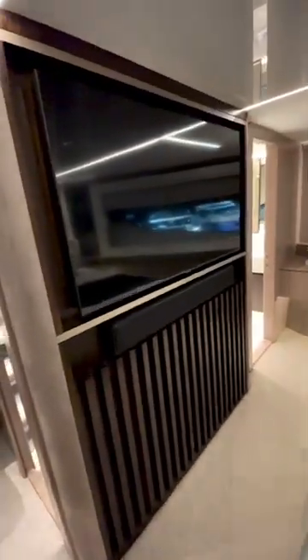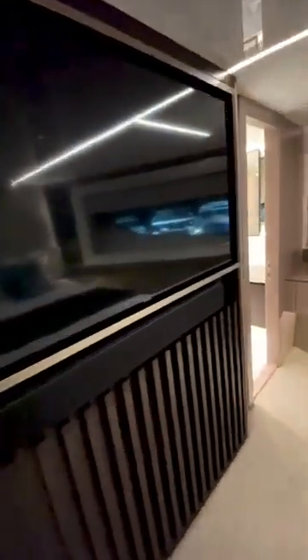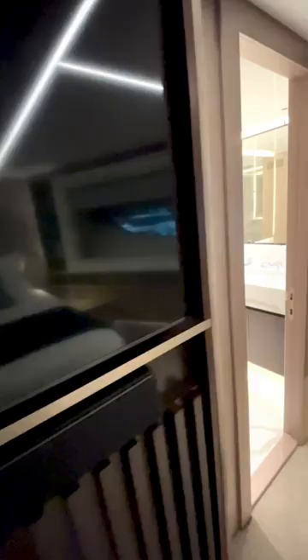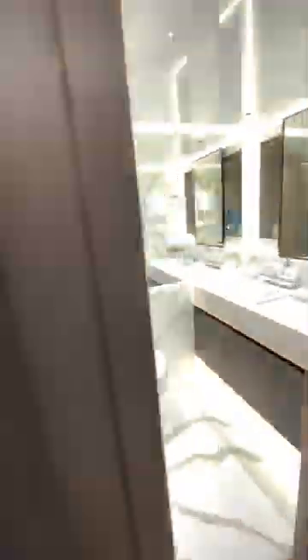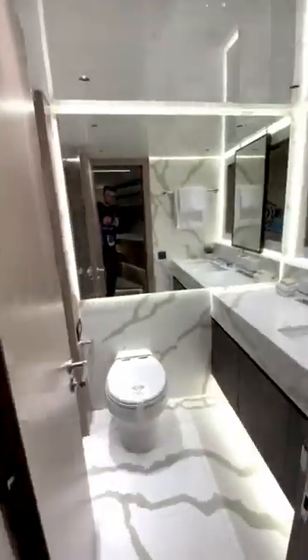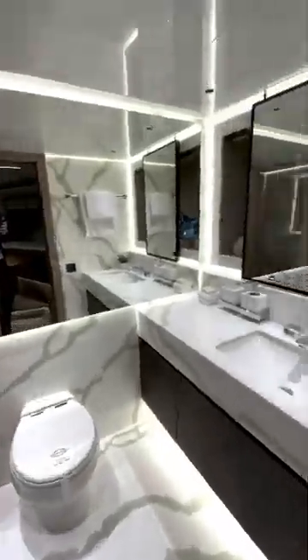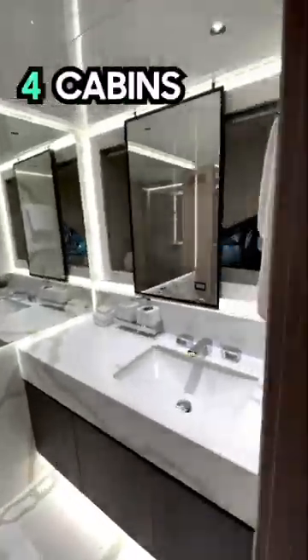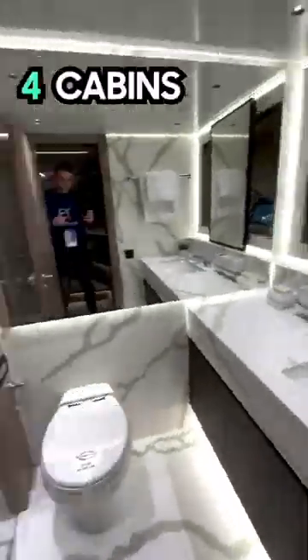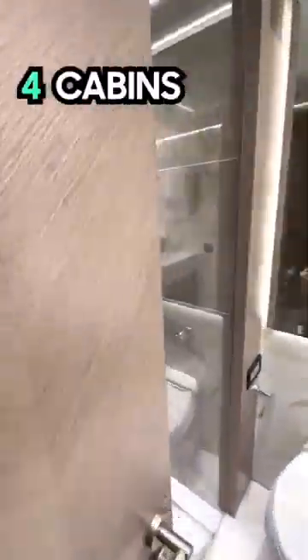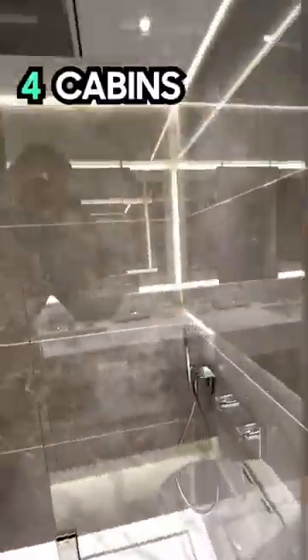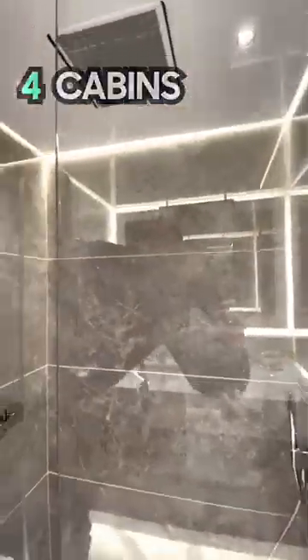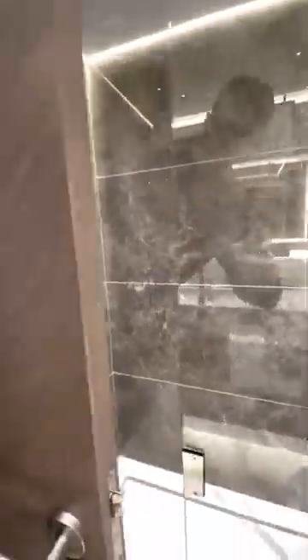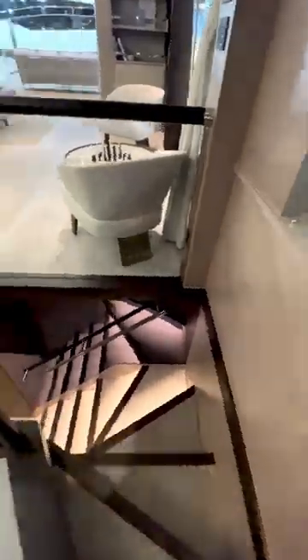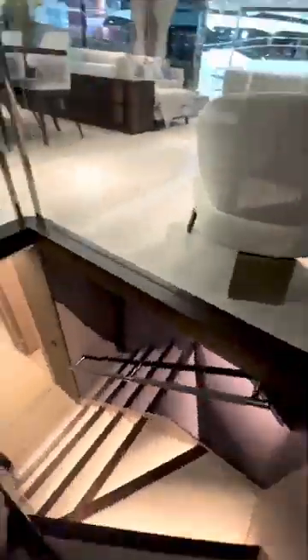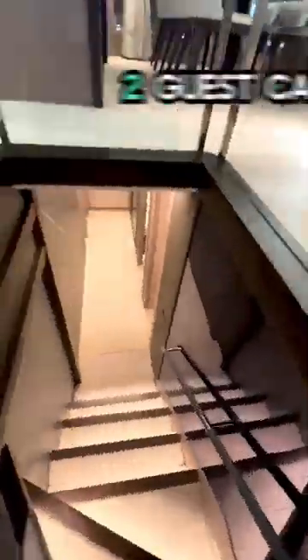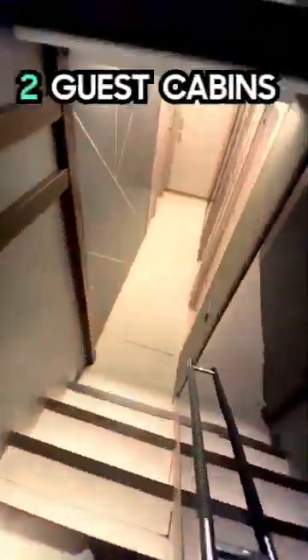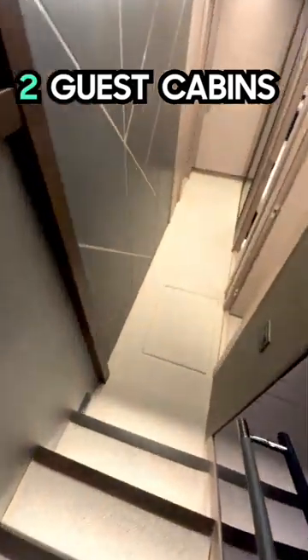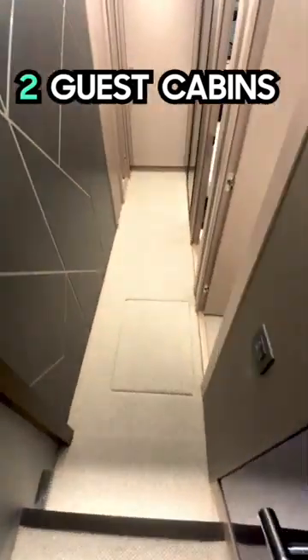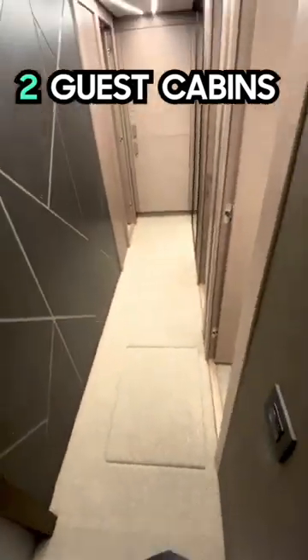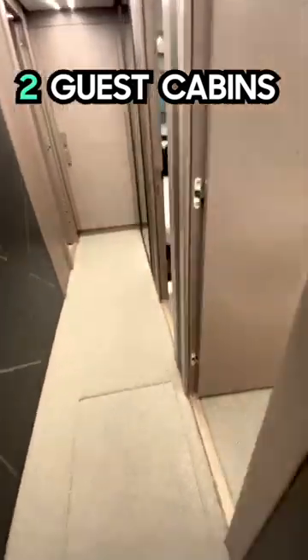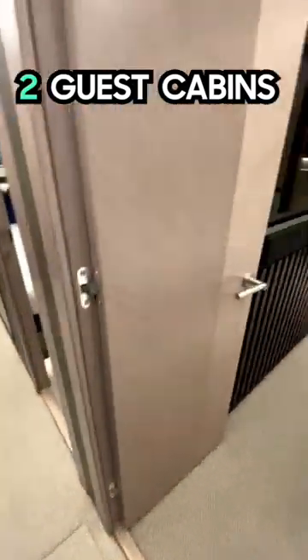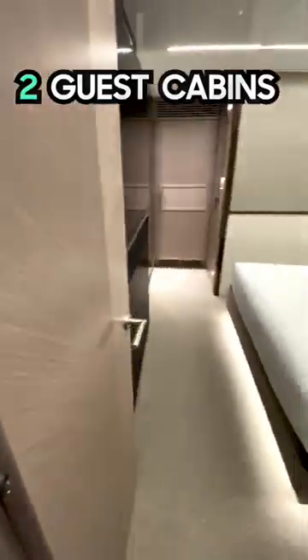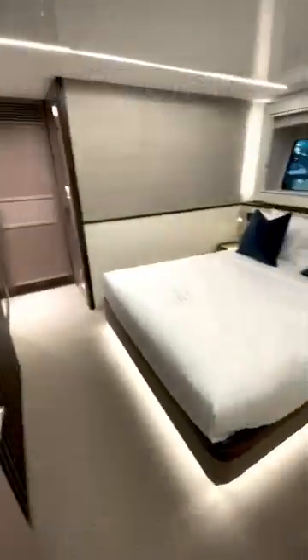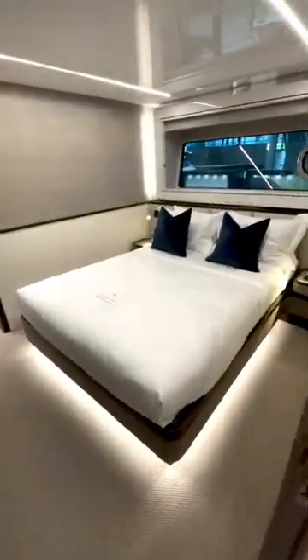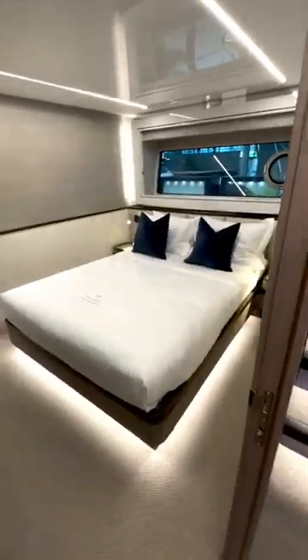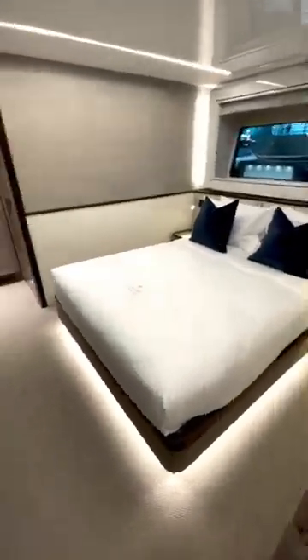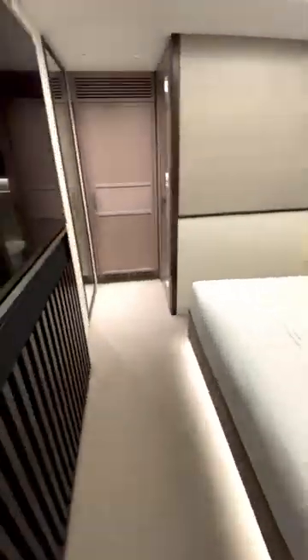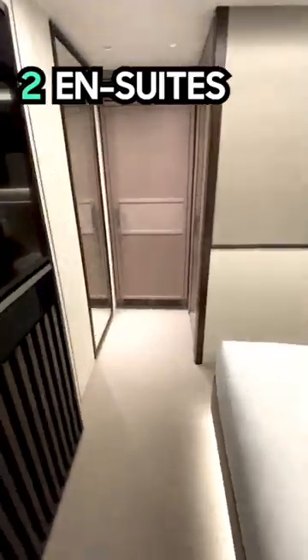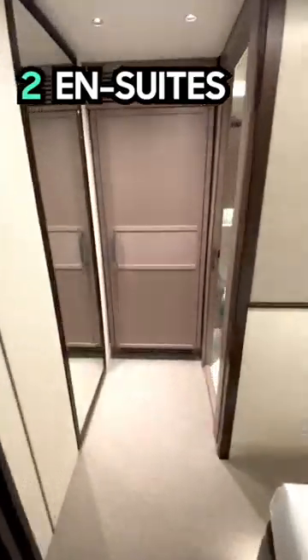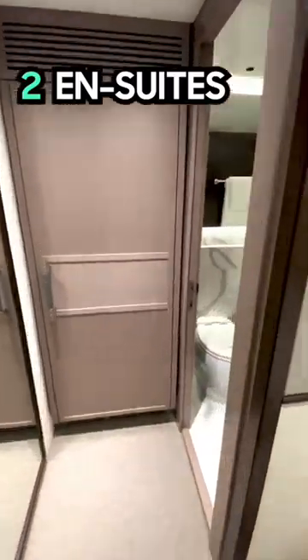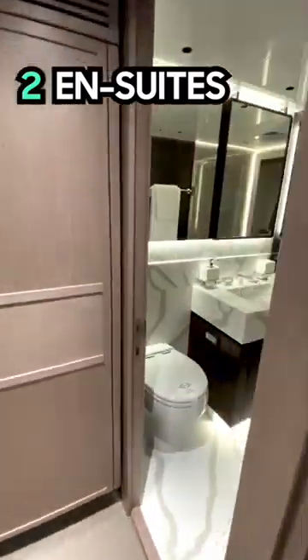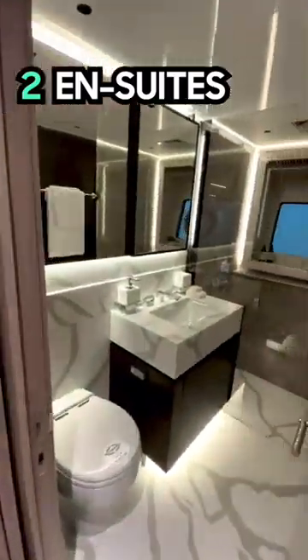It has a private bathroom, and this isn't even the biggest cabin. Let's go down these stairs to the guest cabins — one is a double and one is a twin room. Both have TVs and private bathrooms.